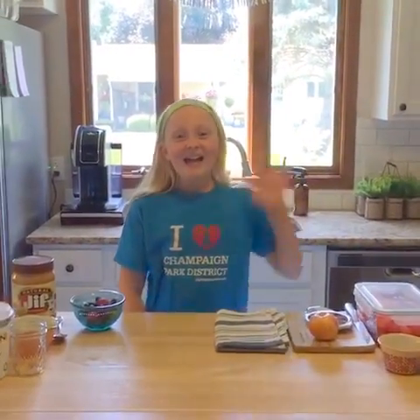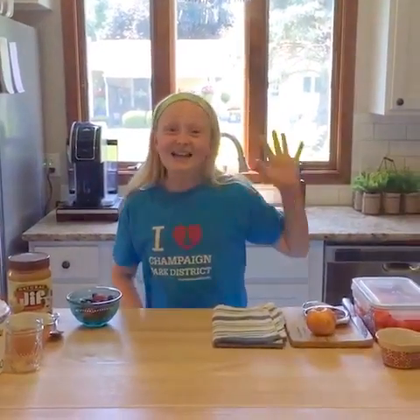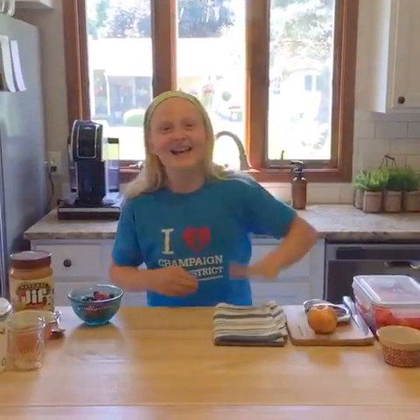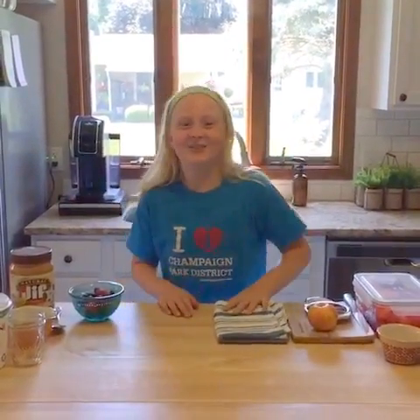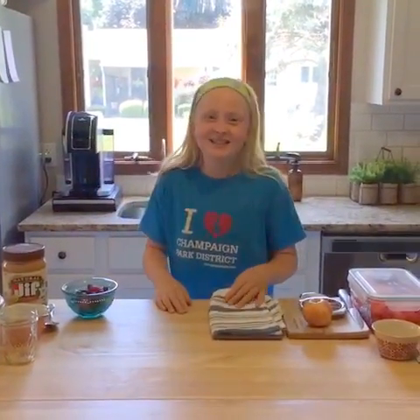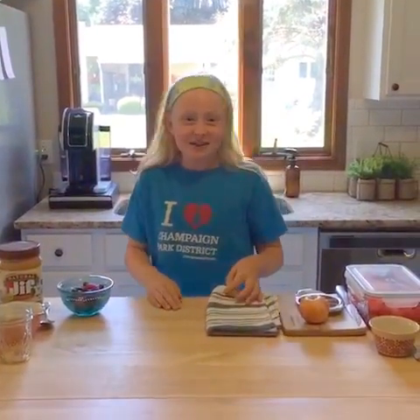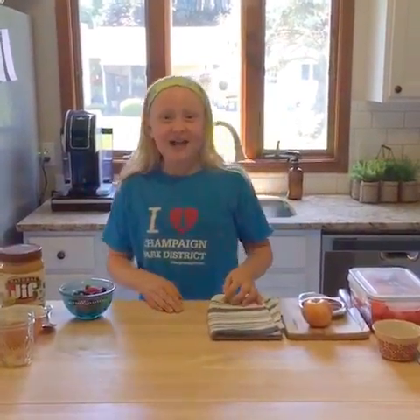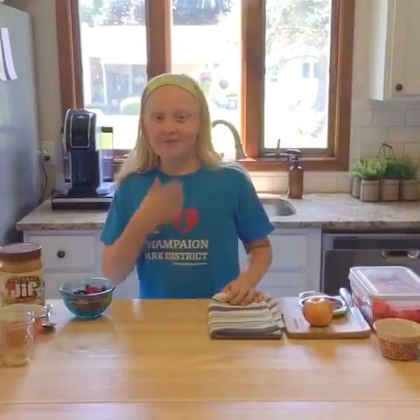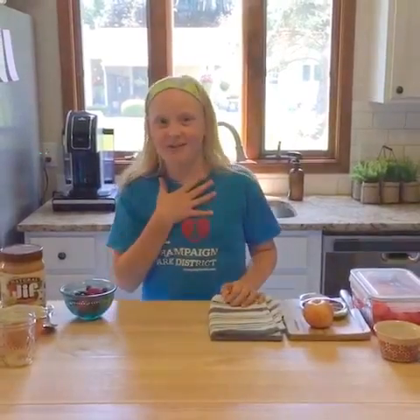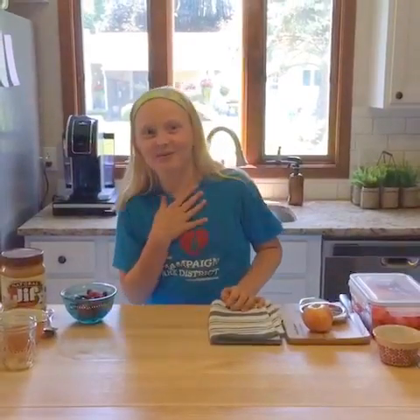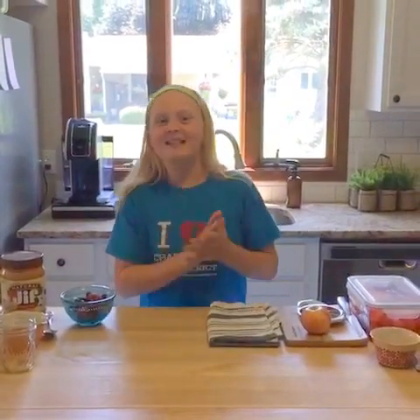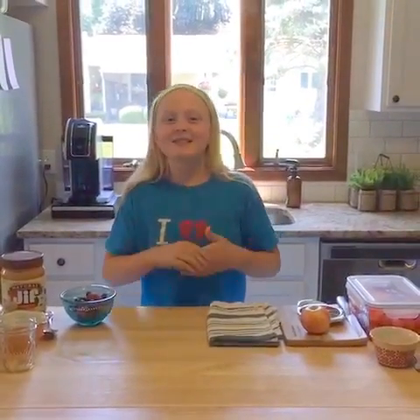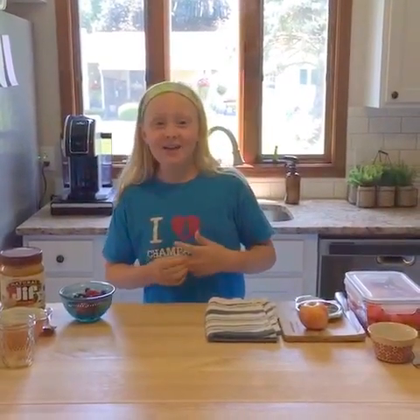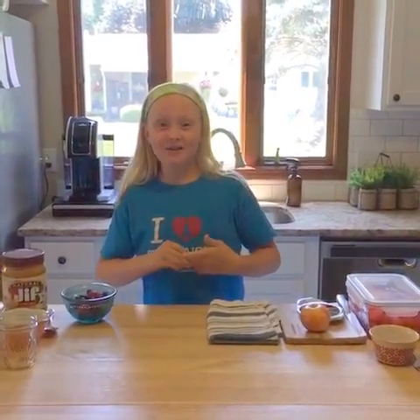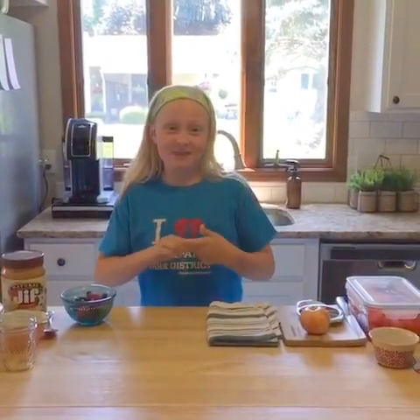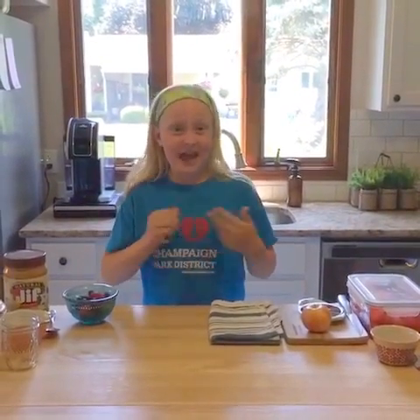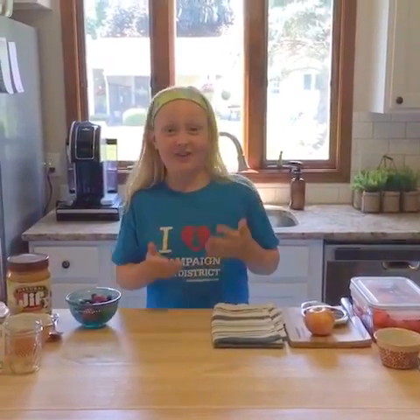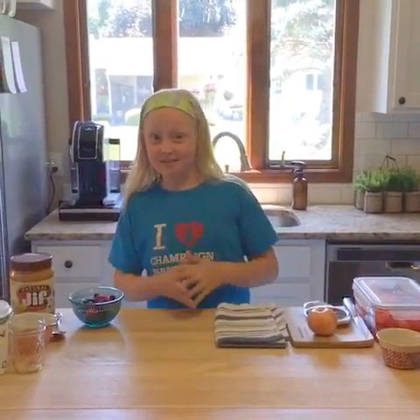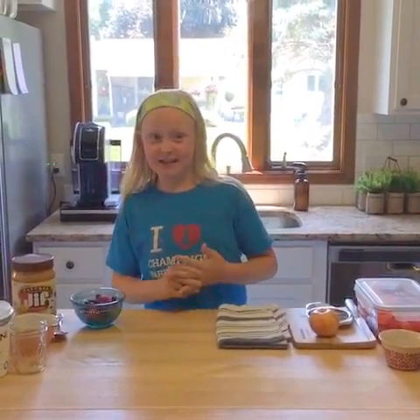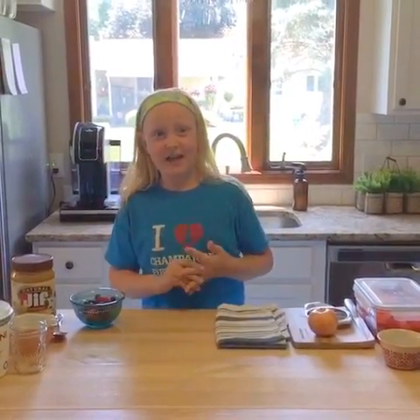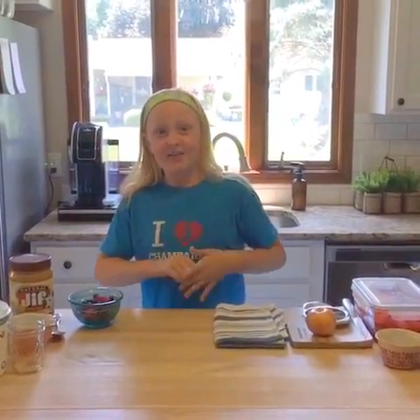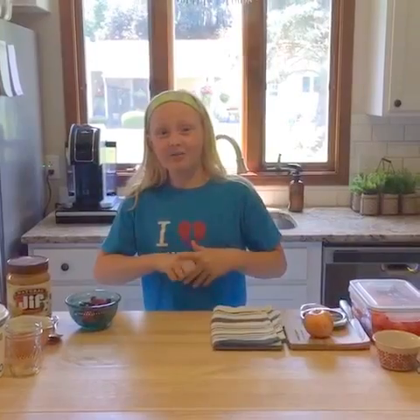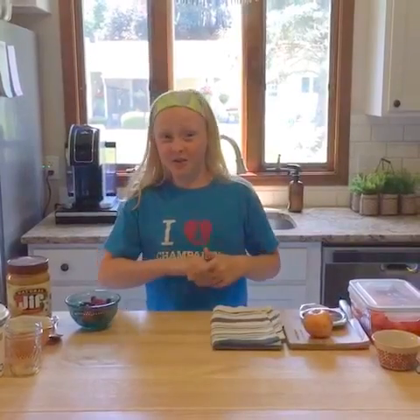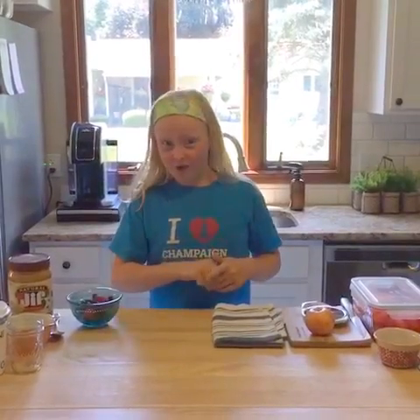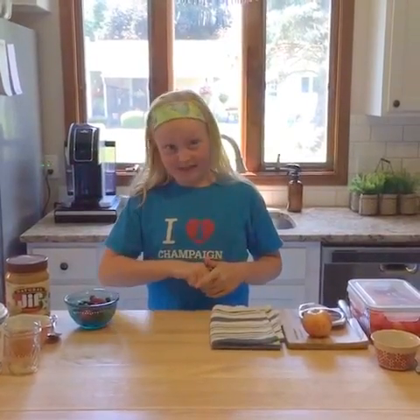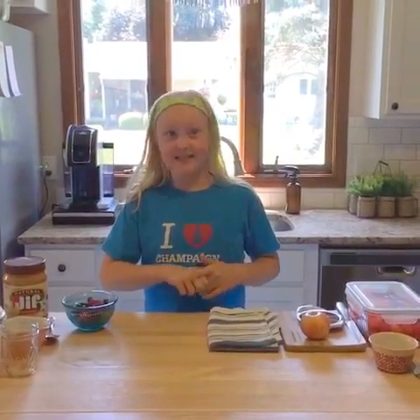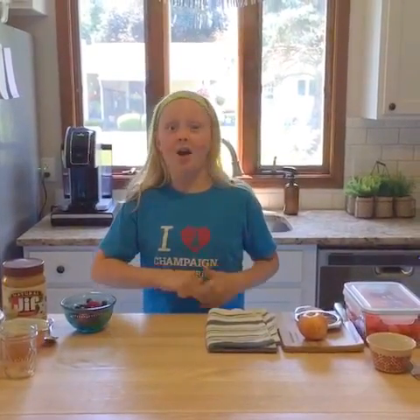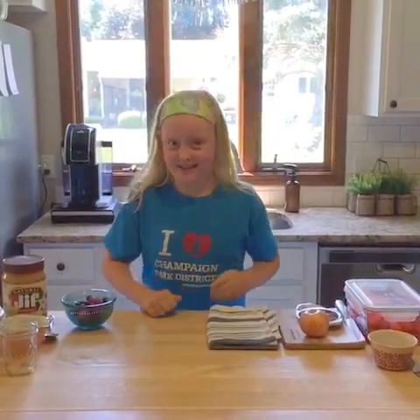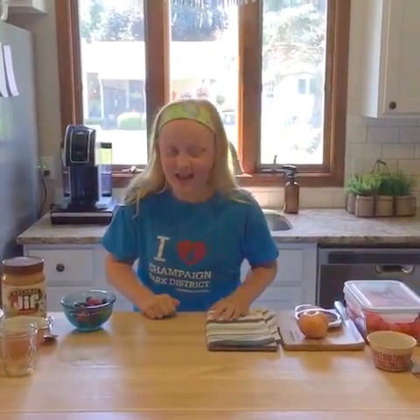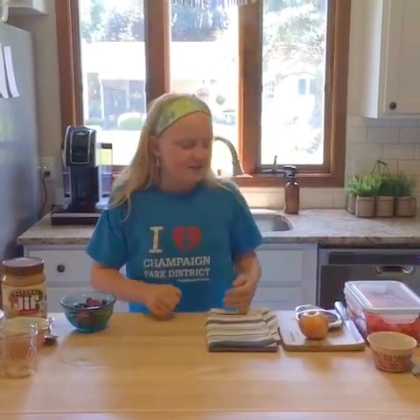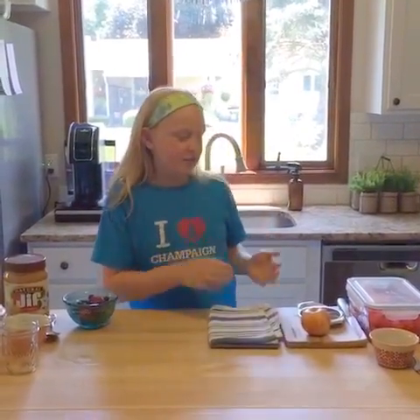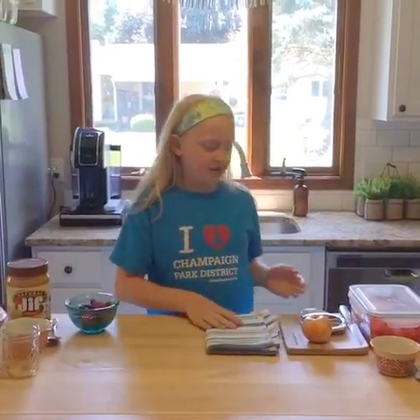Hey guys, it's Ella Schwartz from All Things Mama, and today we're going to be making healthy summer snacks that aren't just good for you but they taste amazing.